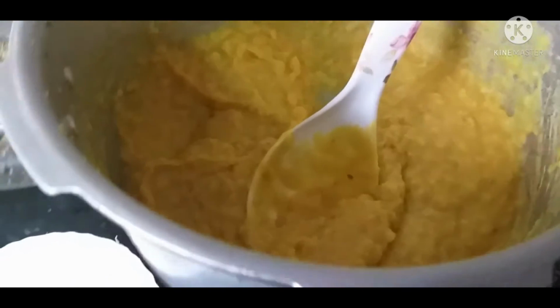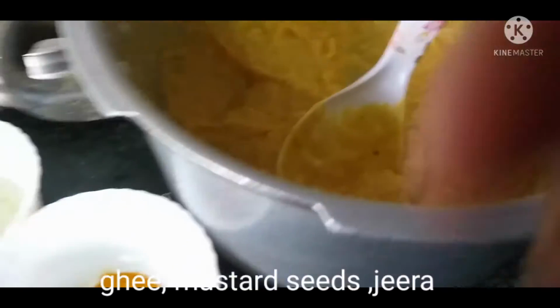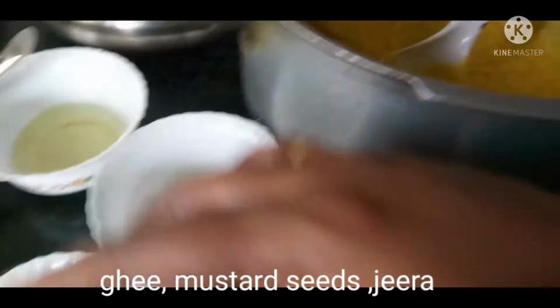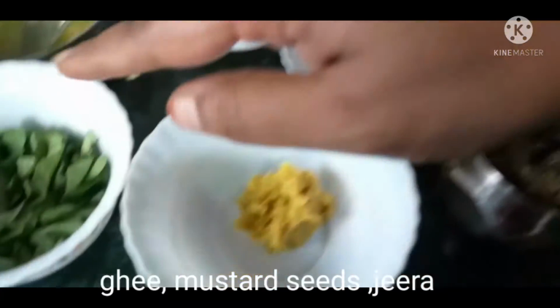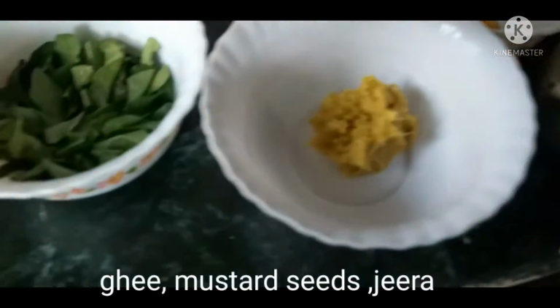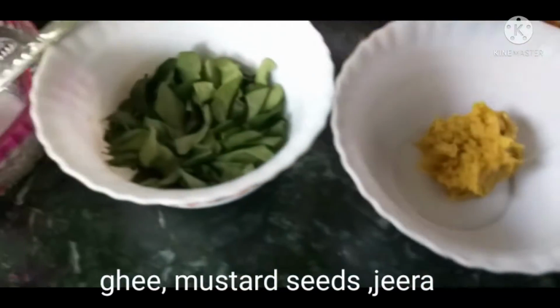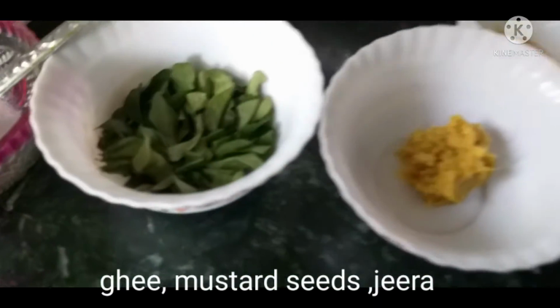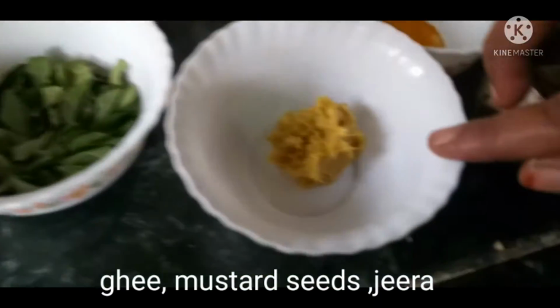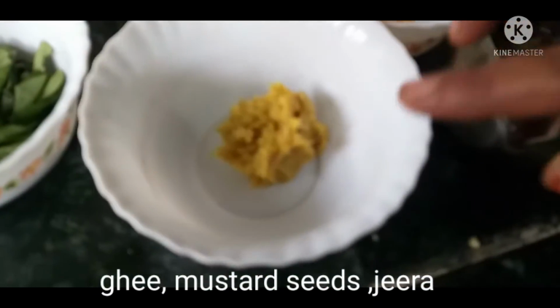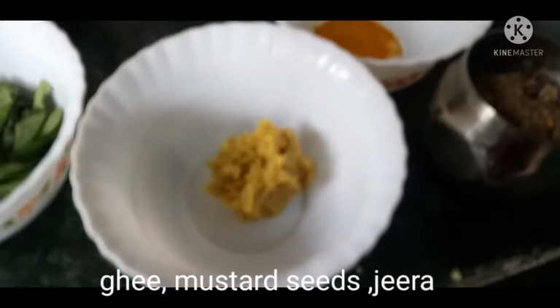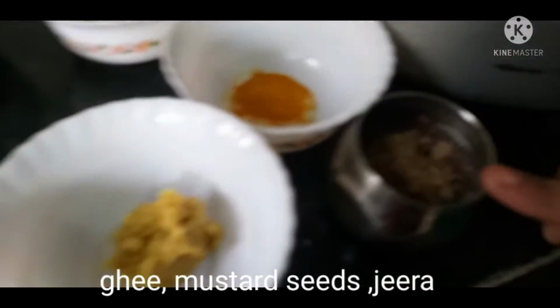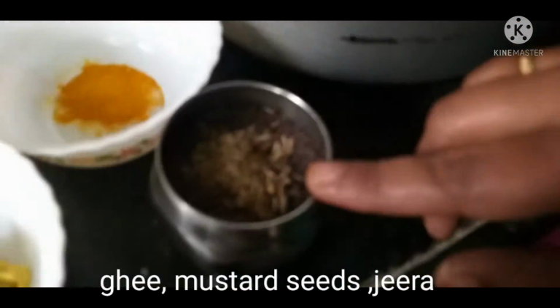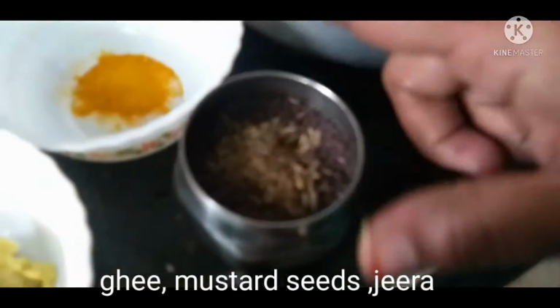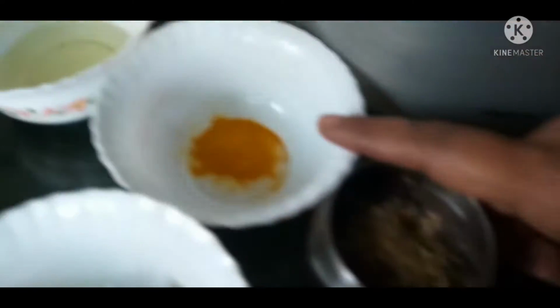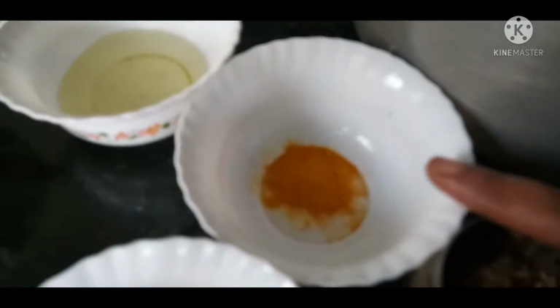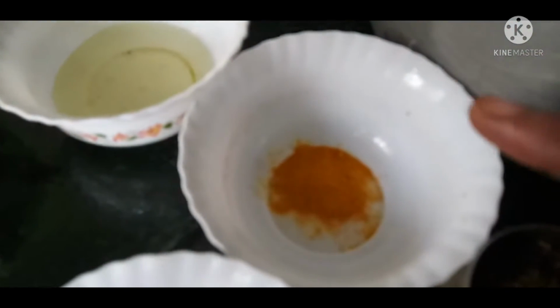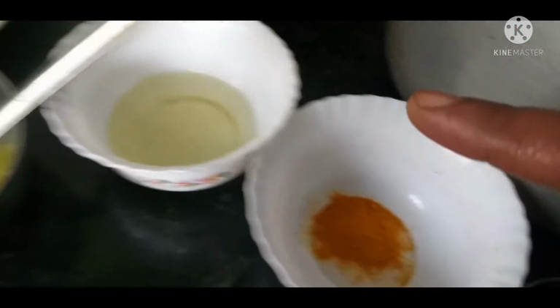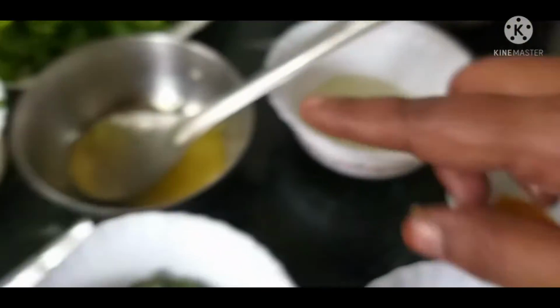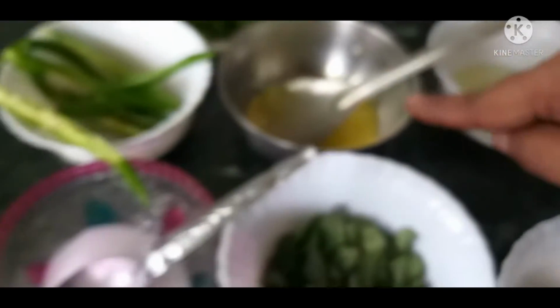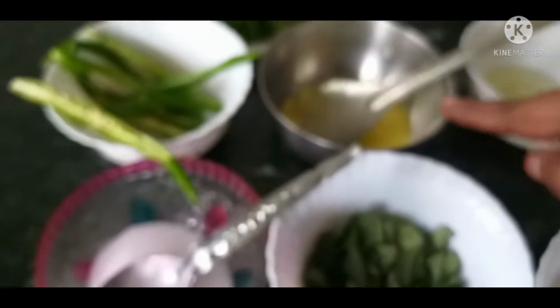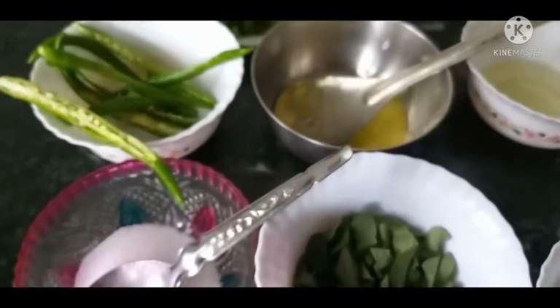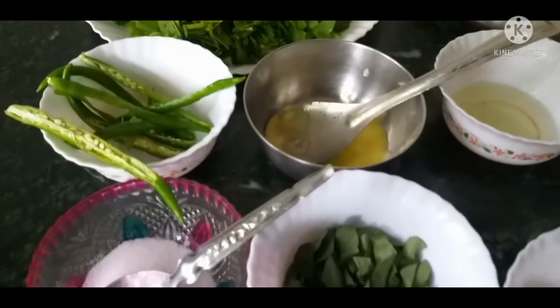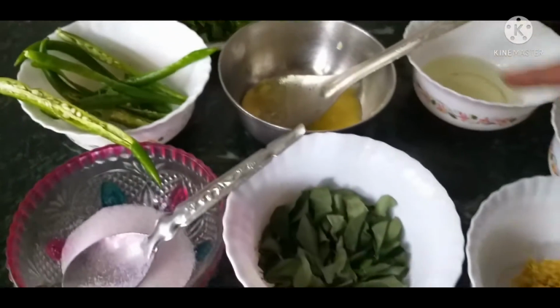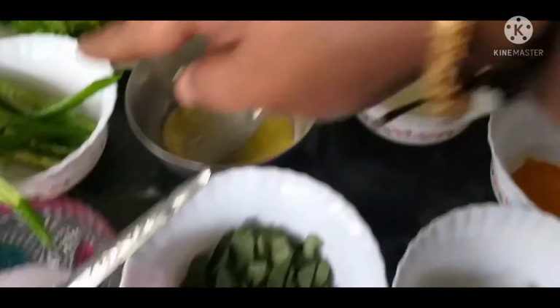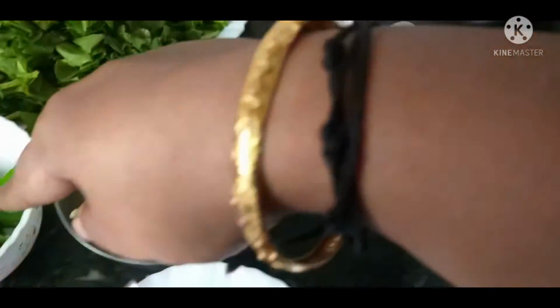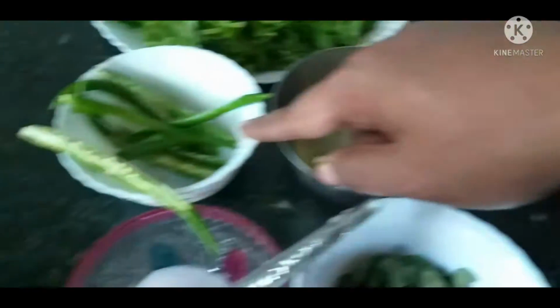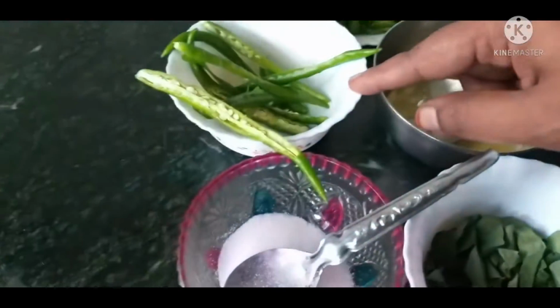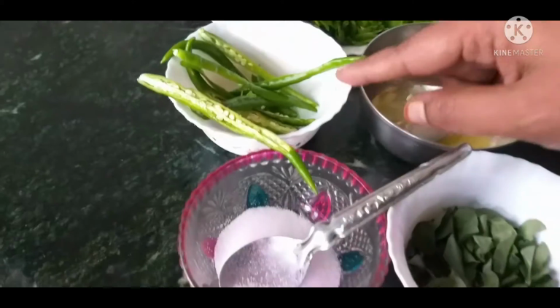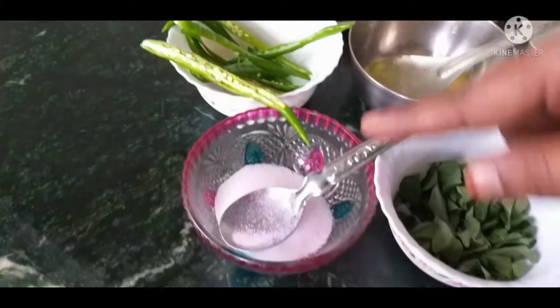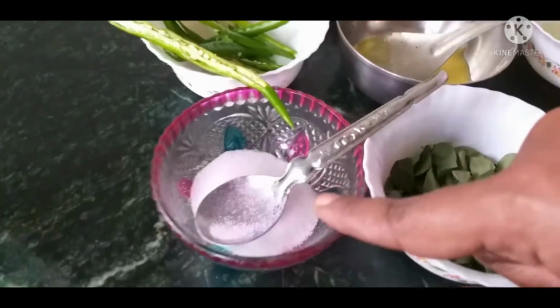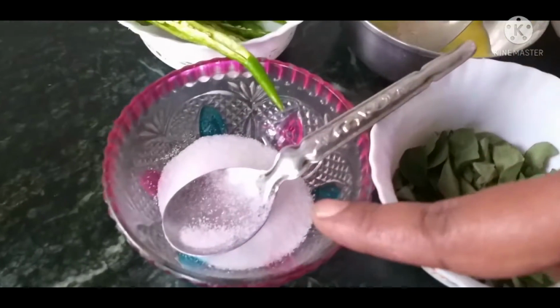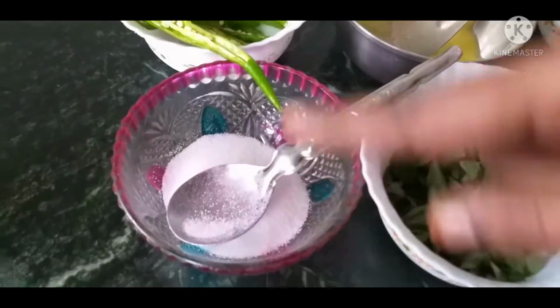I will add some curry leaves and ginger garlic paste. I am going to use a little bit of turmeric powder, a little bit of cooking oil, chili slices and salt.